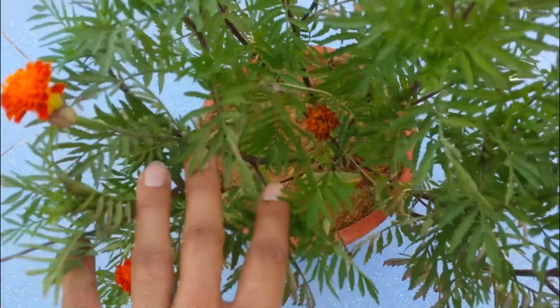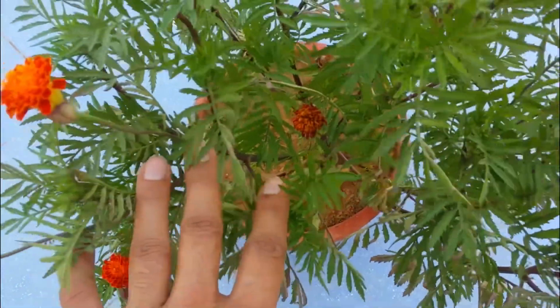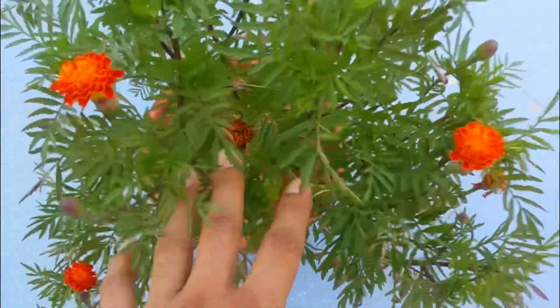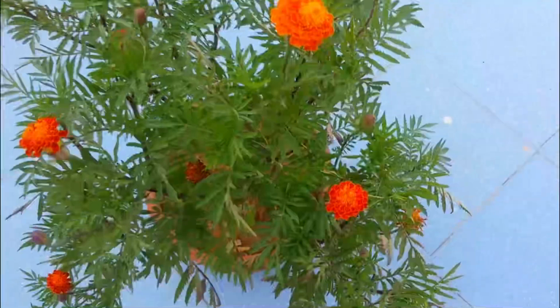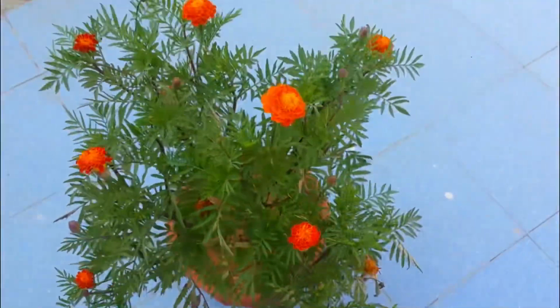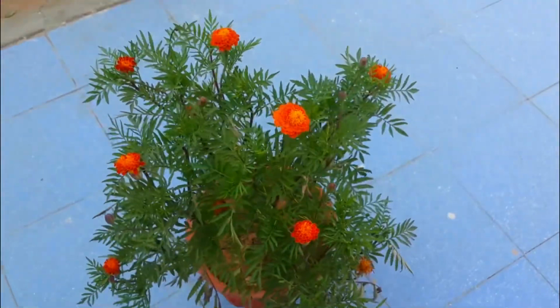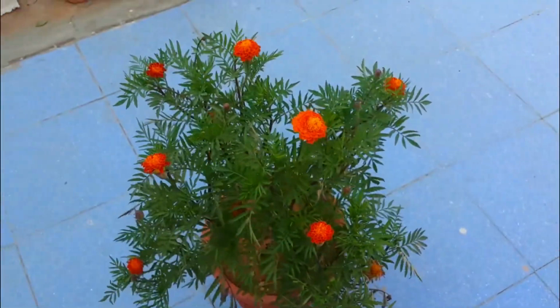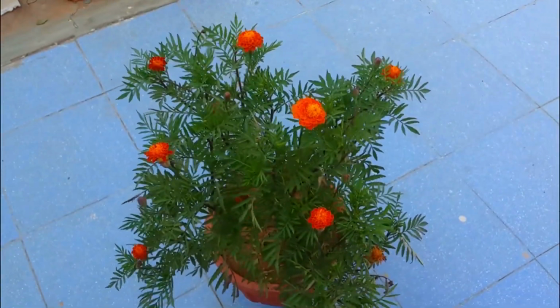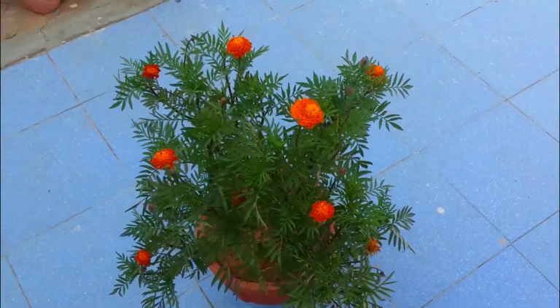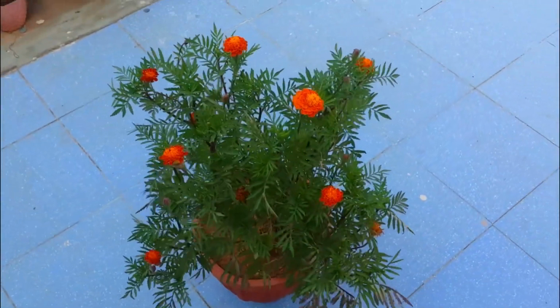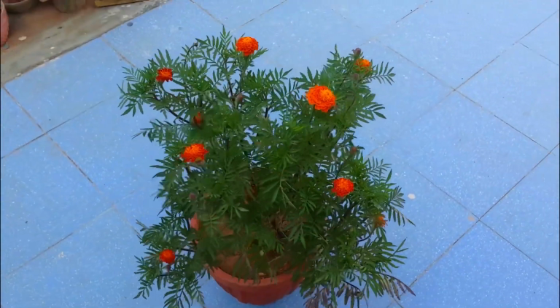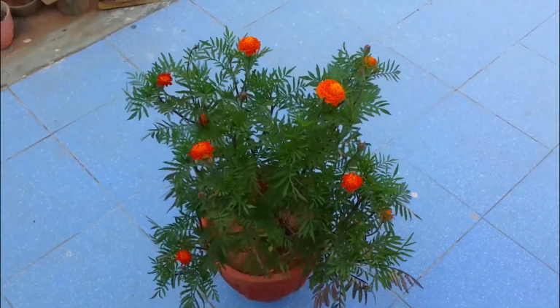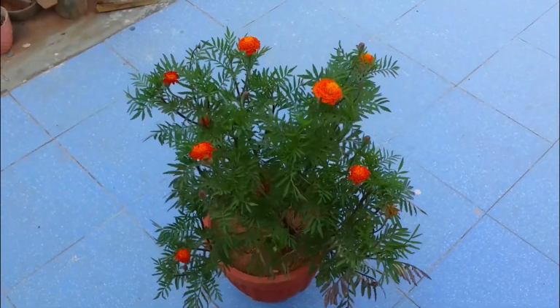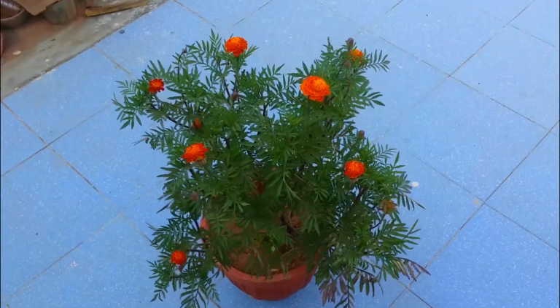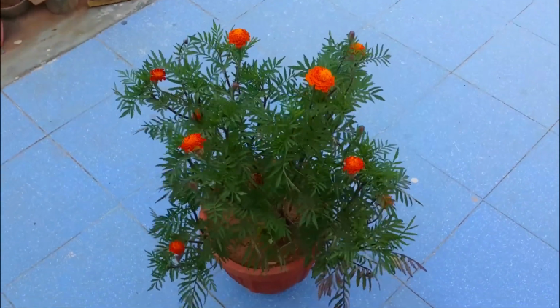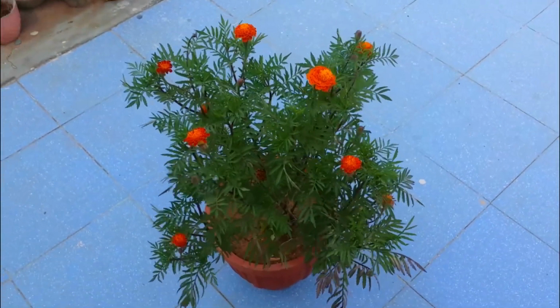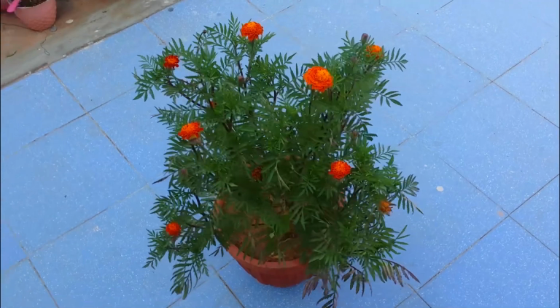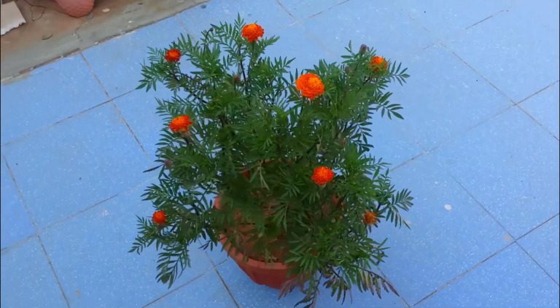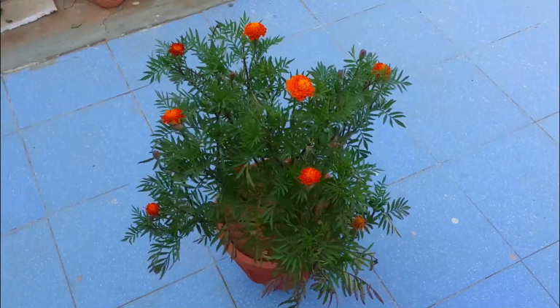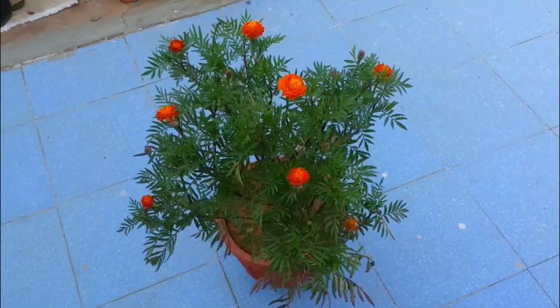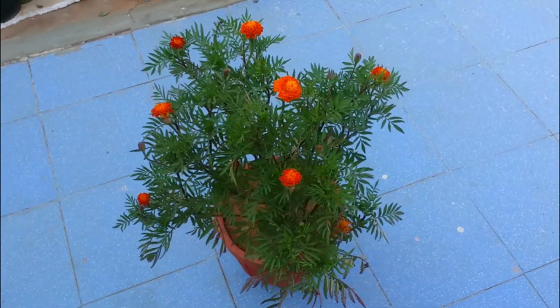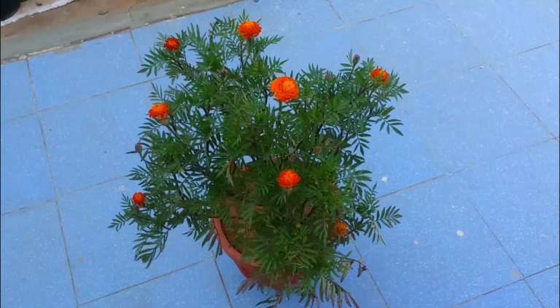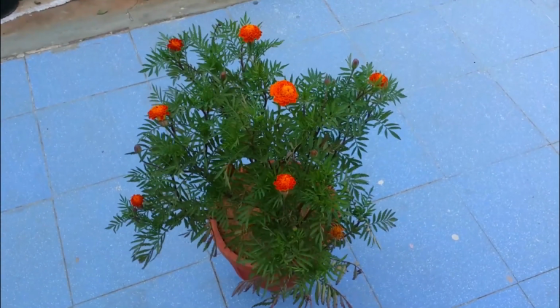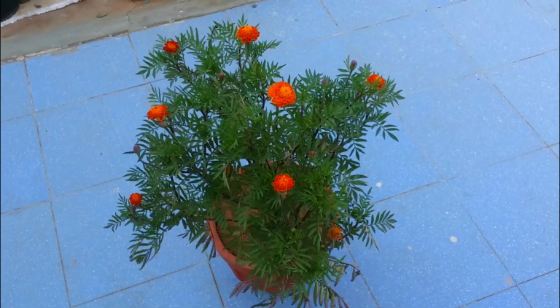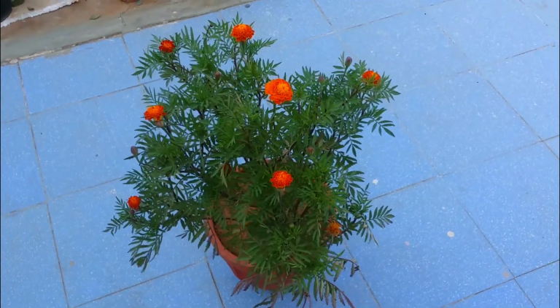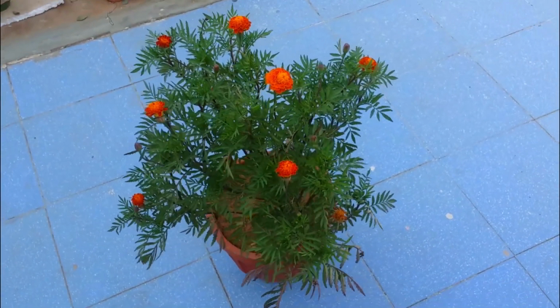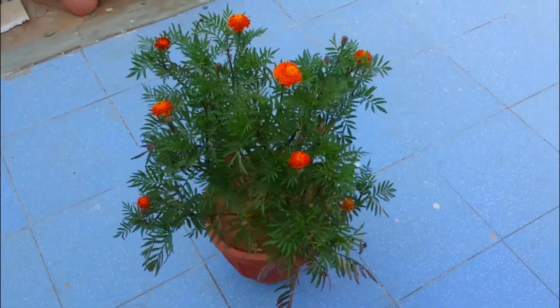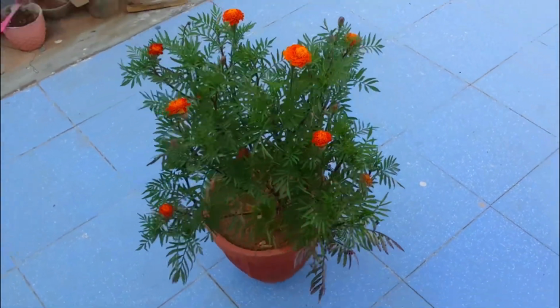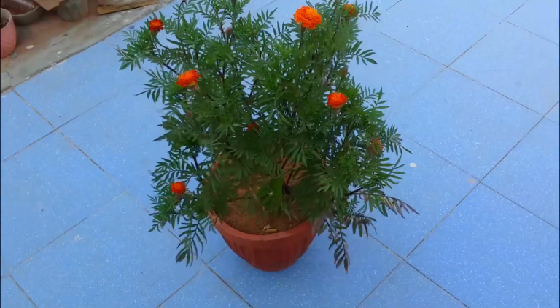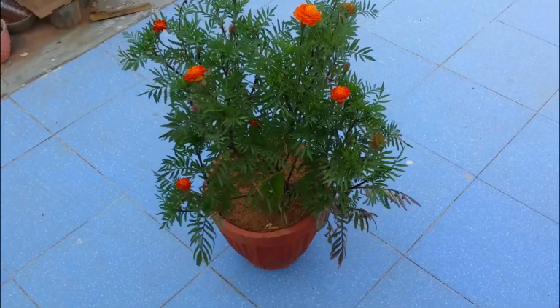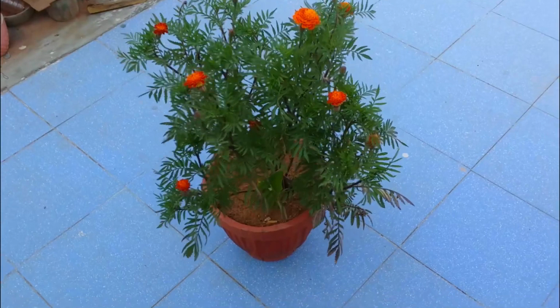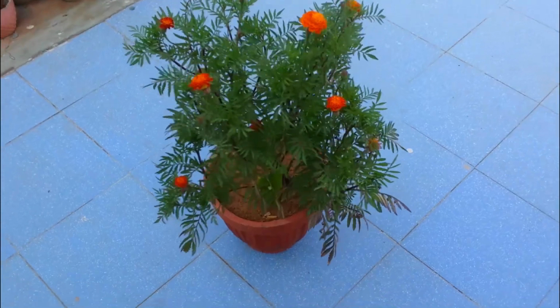This one was the first that dried out, and now it has given me some more blooms. Looks absolutely beautiful — imagine it was grown from one small tiny seed to such a huge and beautiful plant.